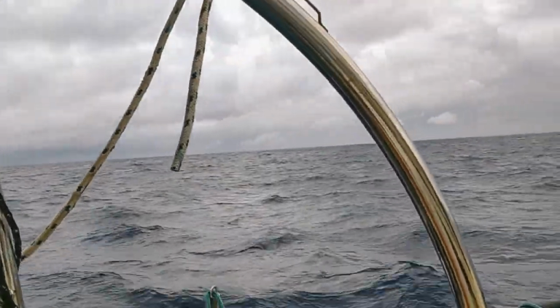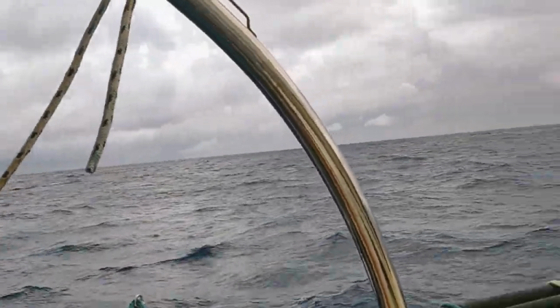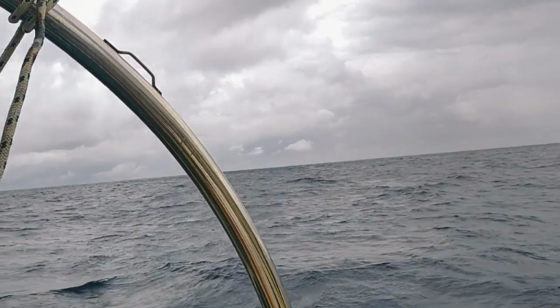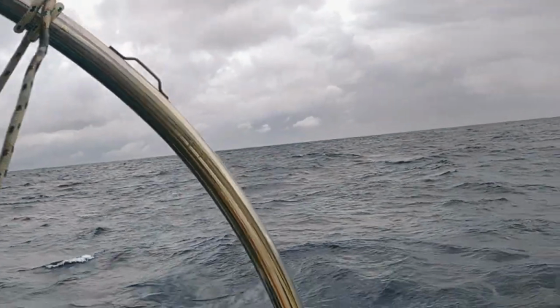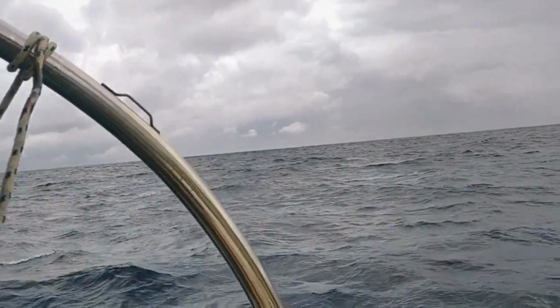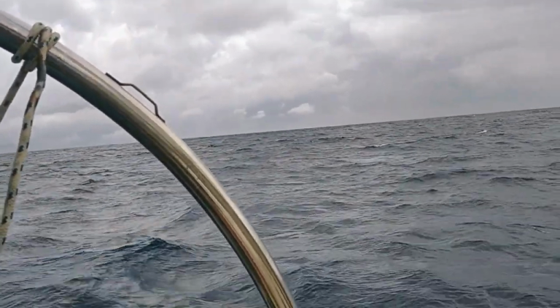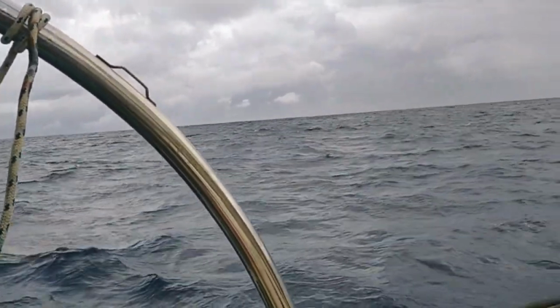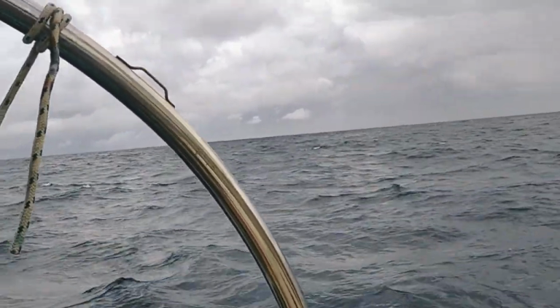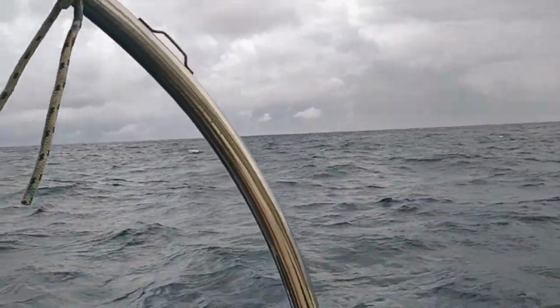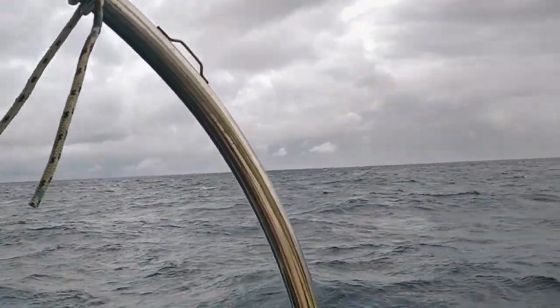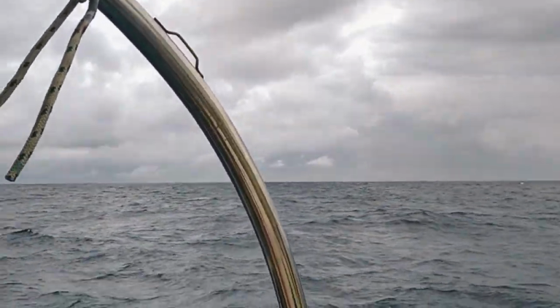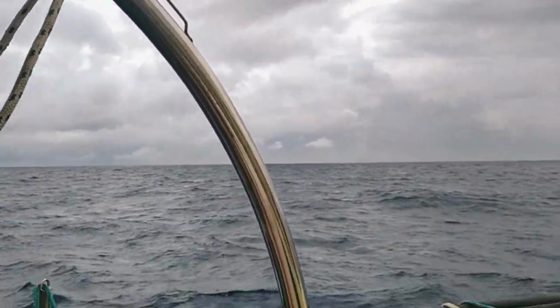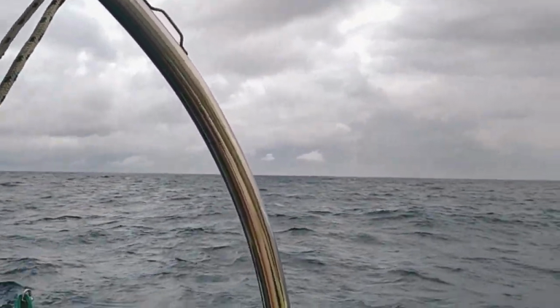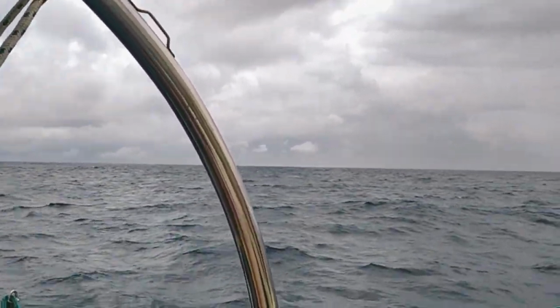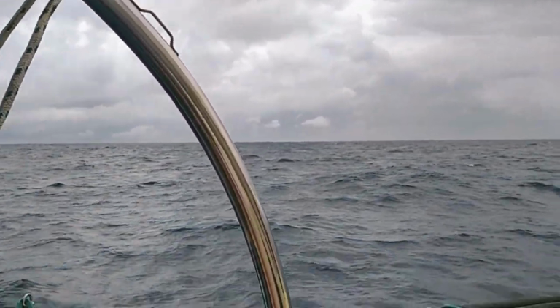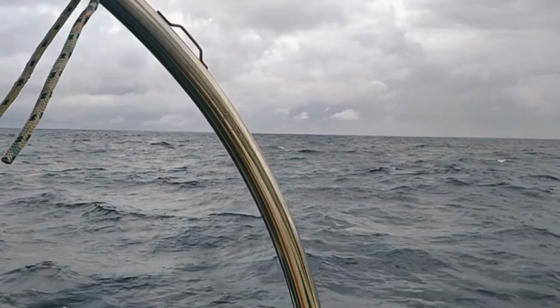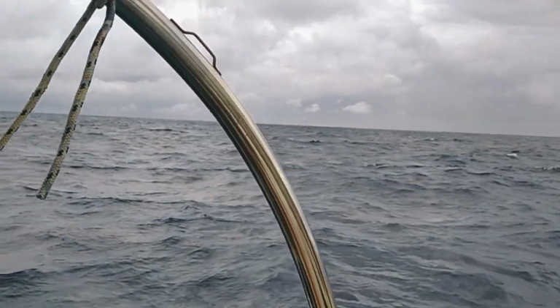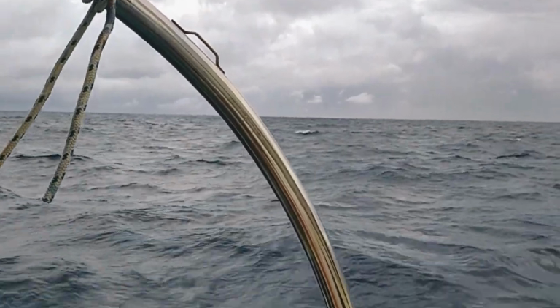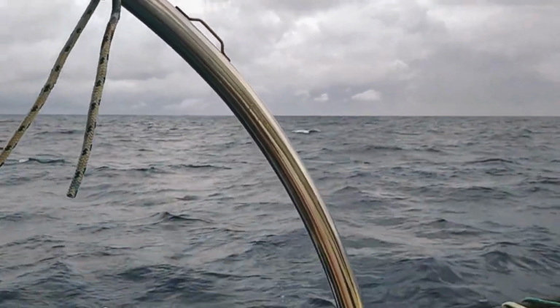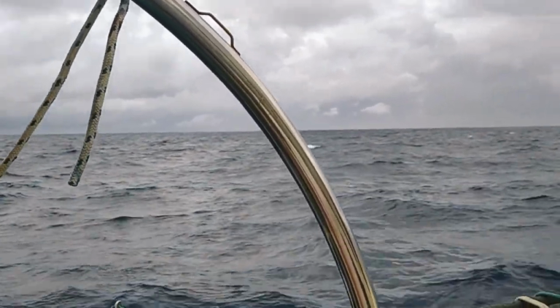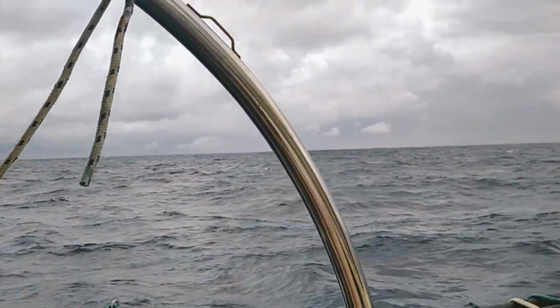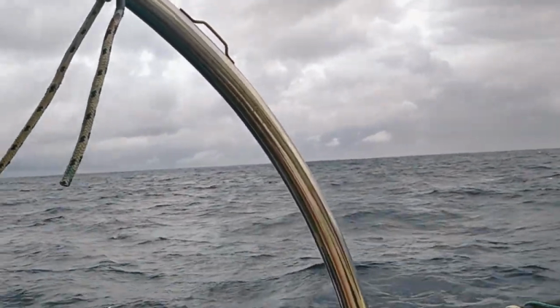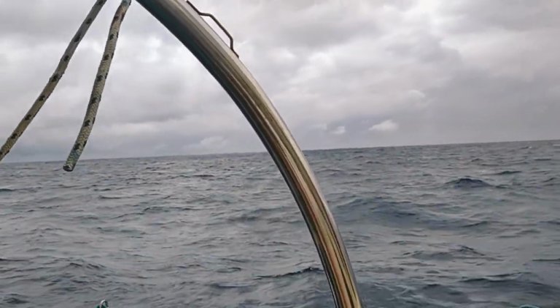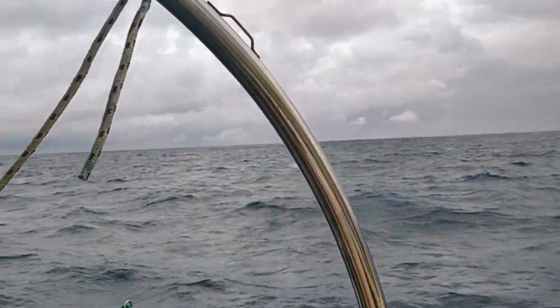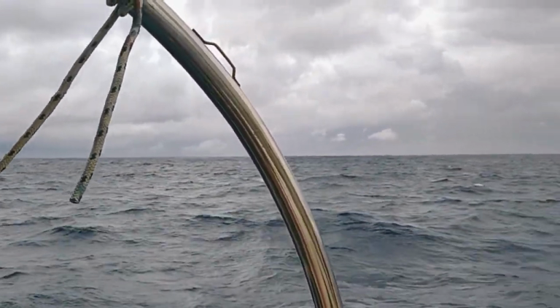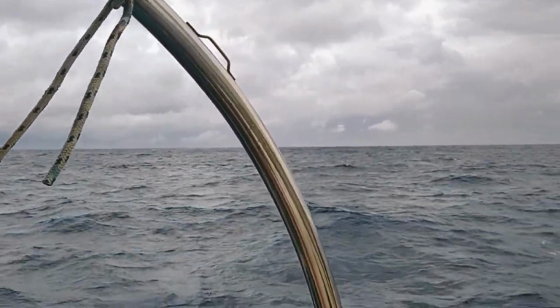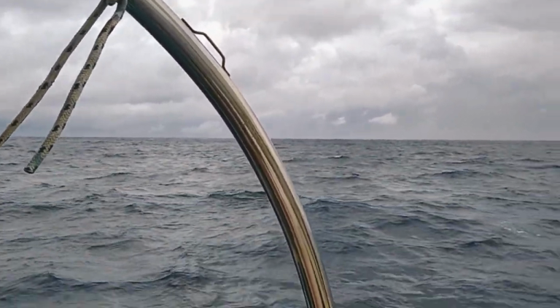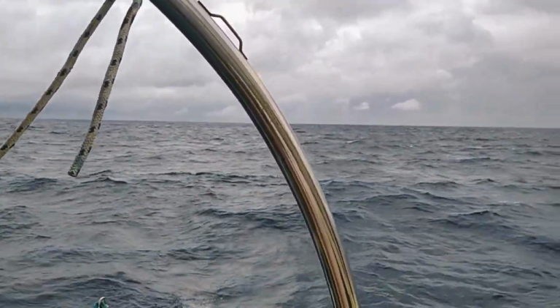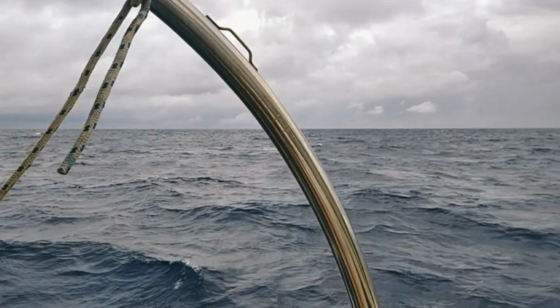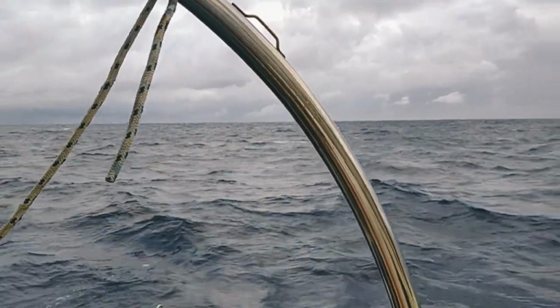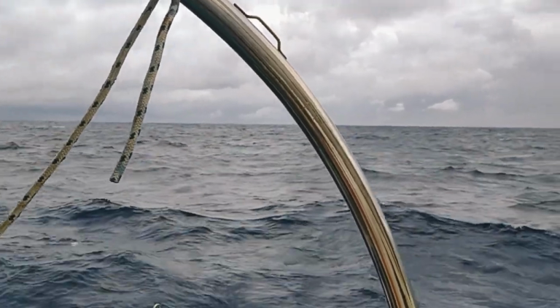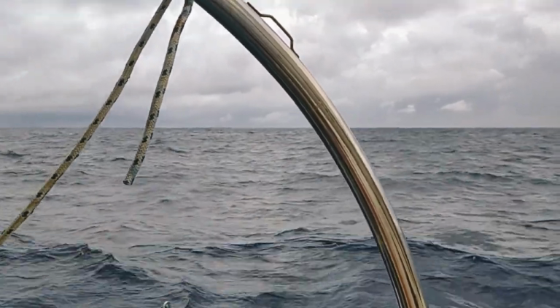Anyway, that's the wind vane in action, at least on a beam reach. I haven't really had wind abaft the beam on this trip, so maybe later I'll get a chance to show that.